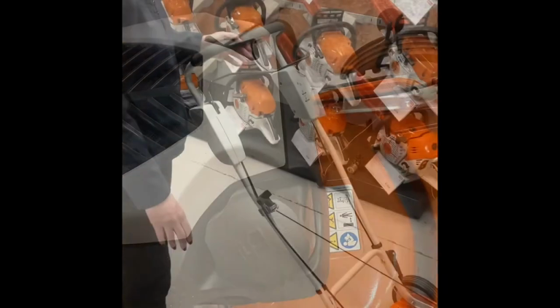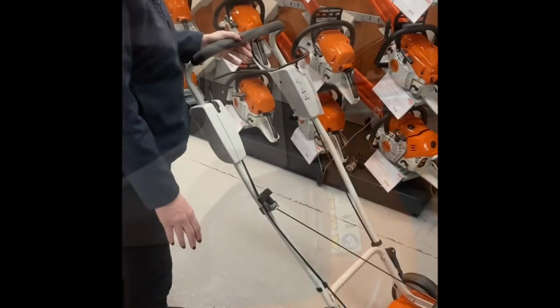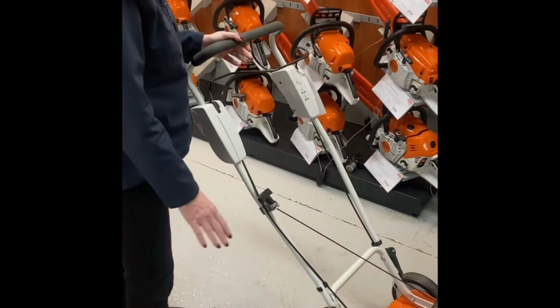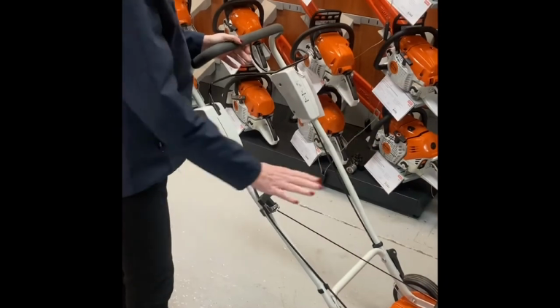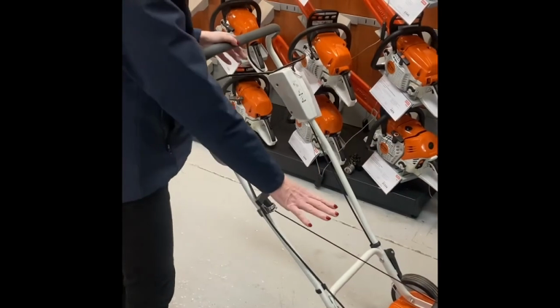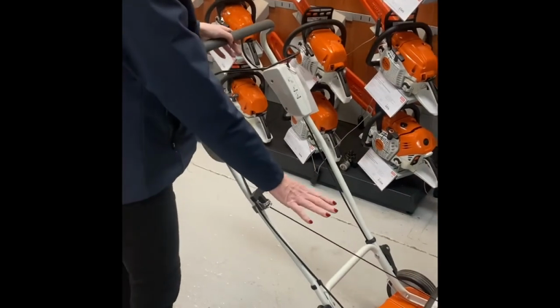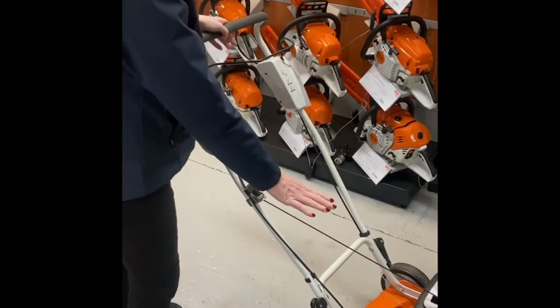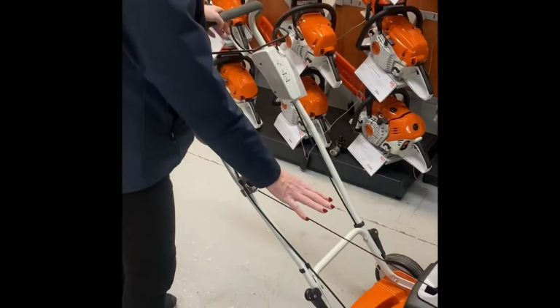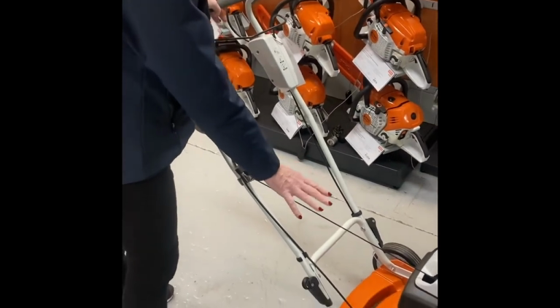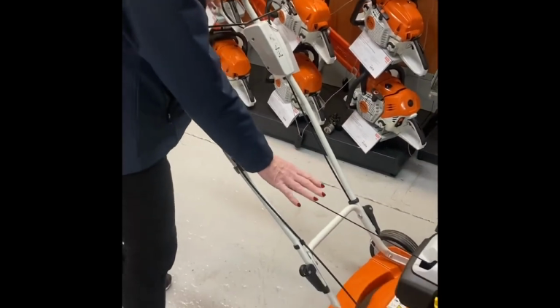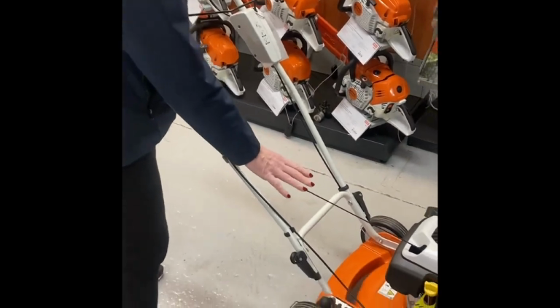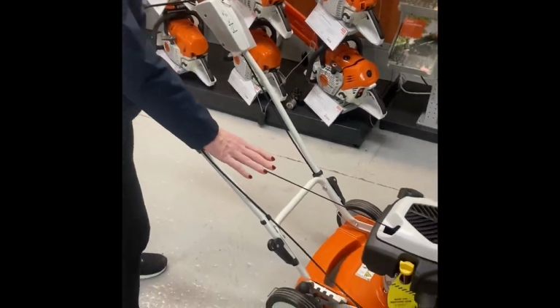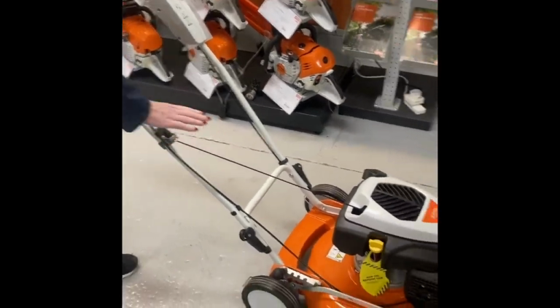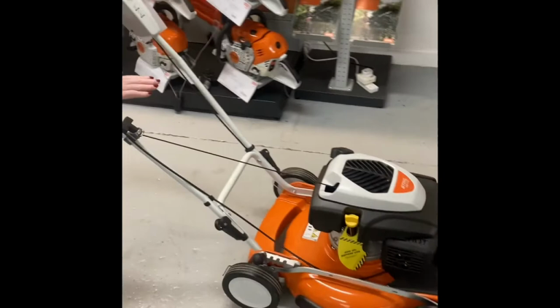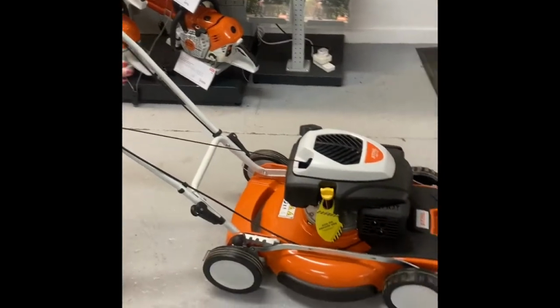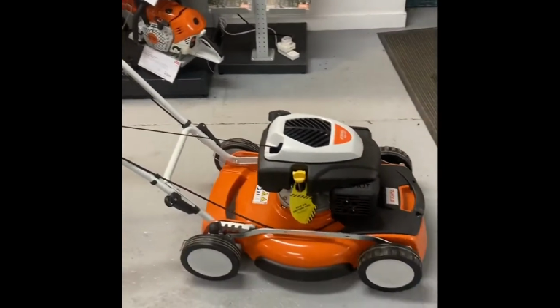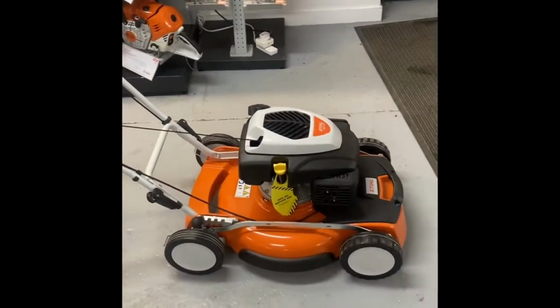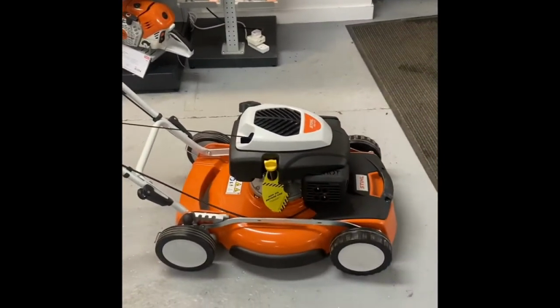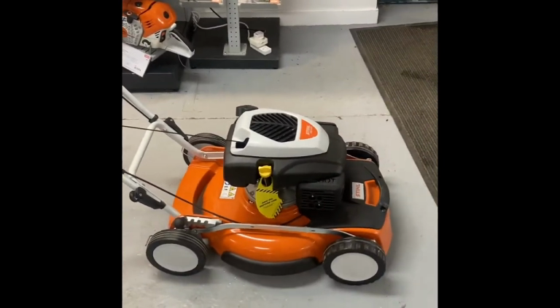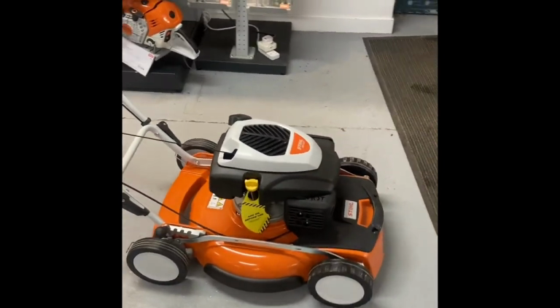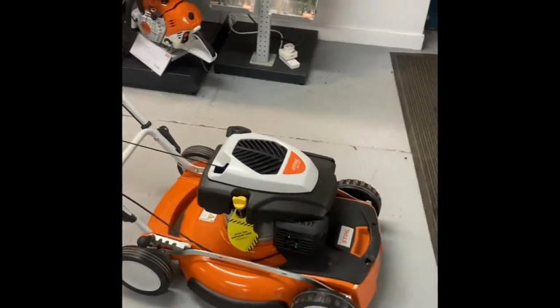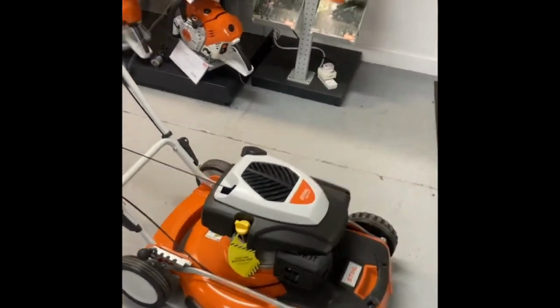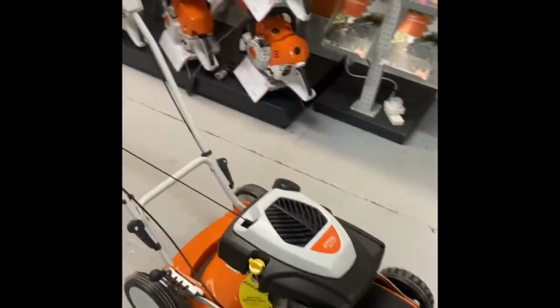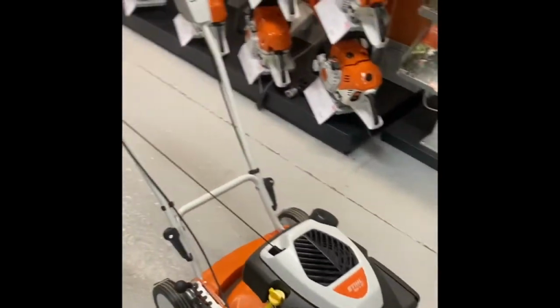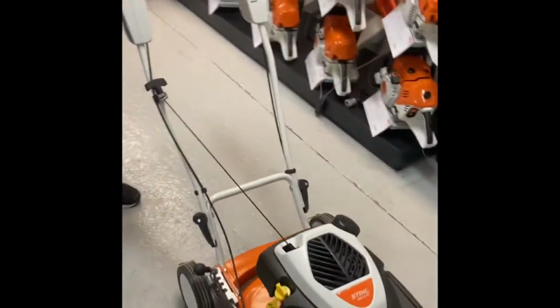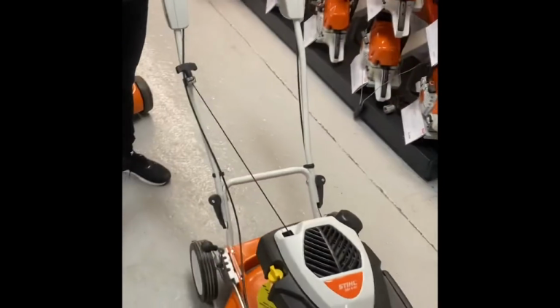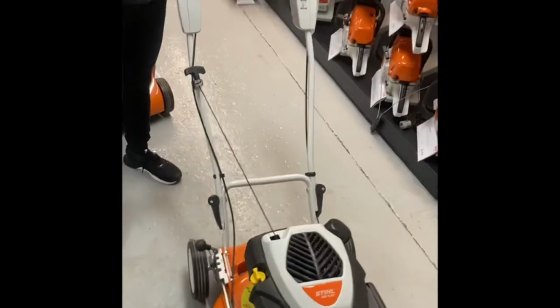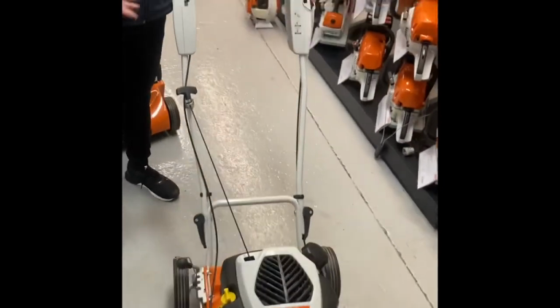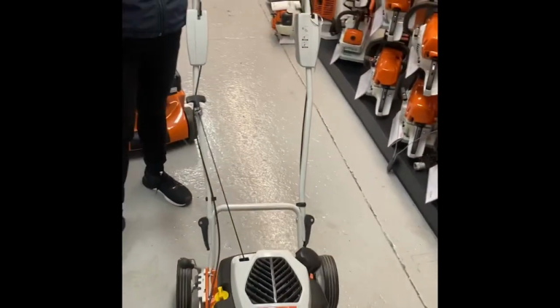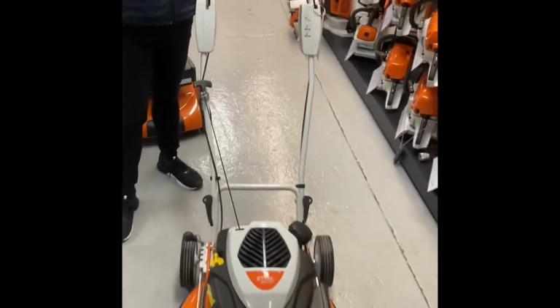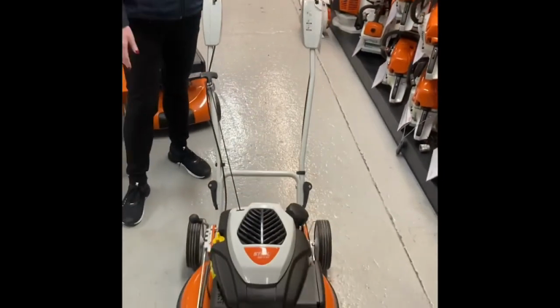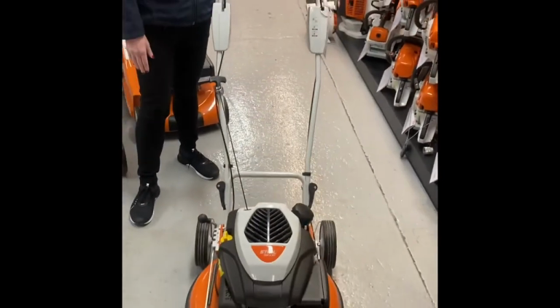Being a dedicated mulching mower, there's no grass collection. All the grass is cut very finely and left on your garden.